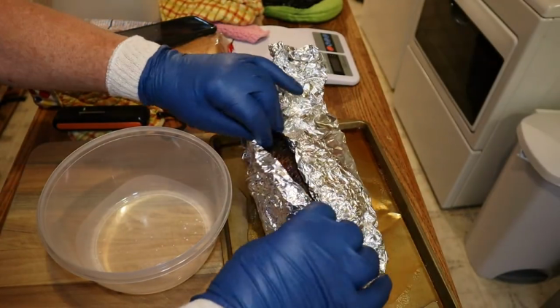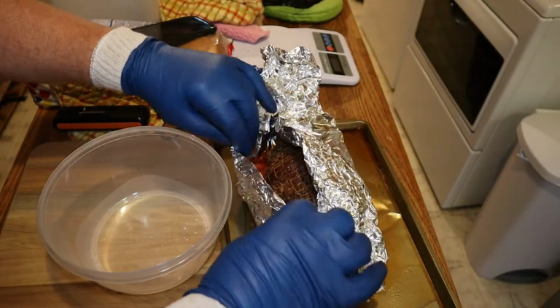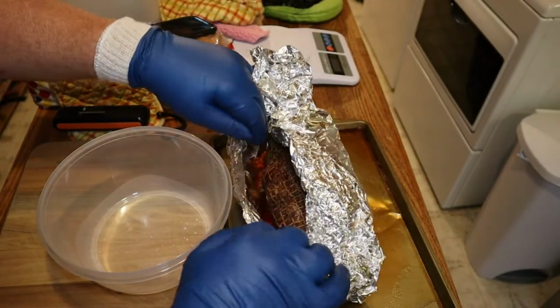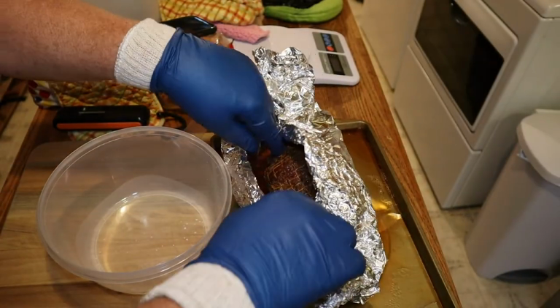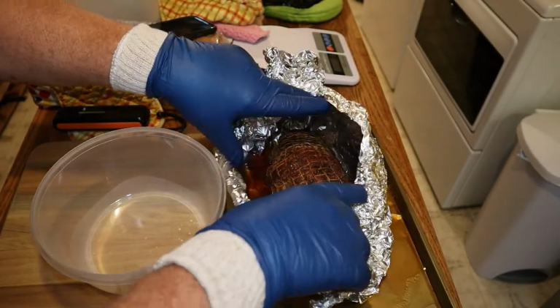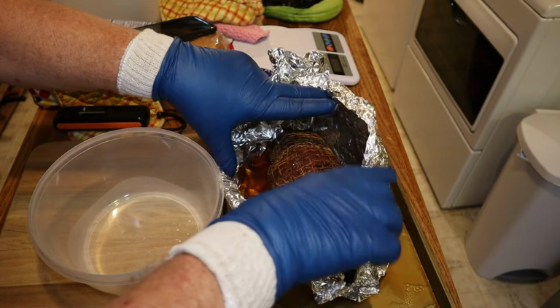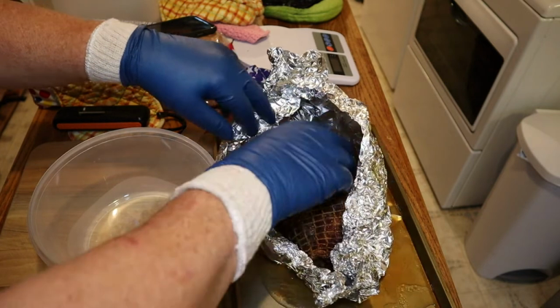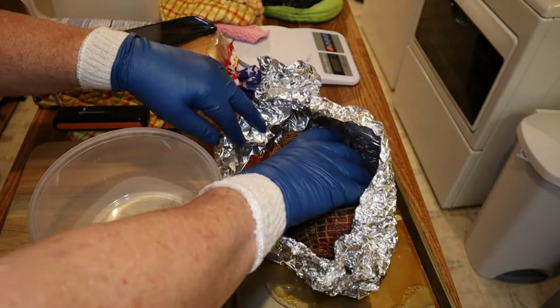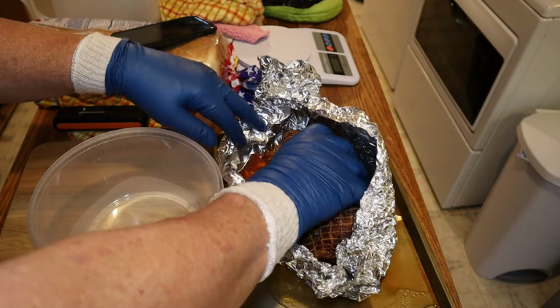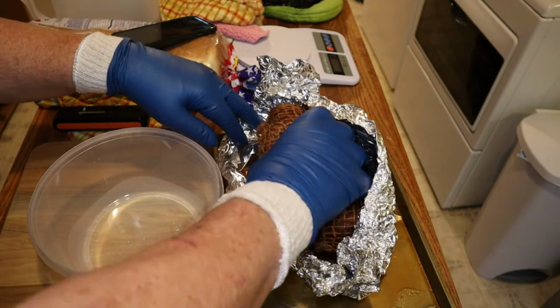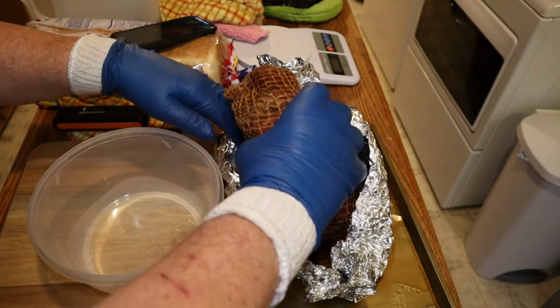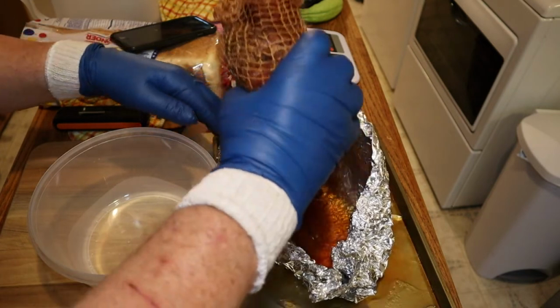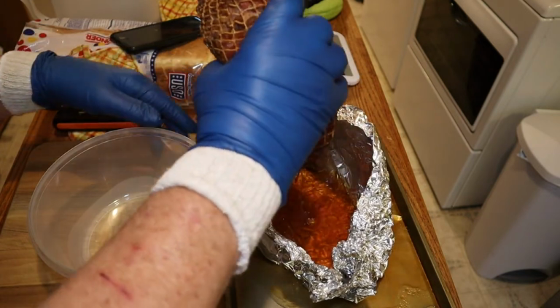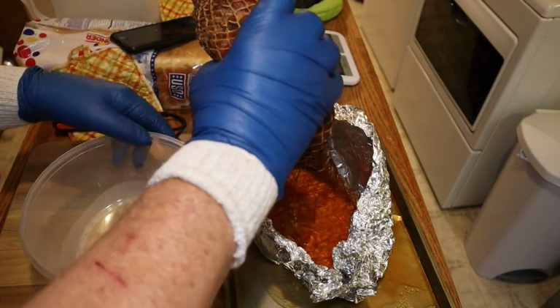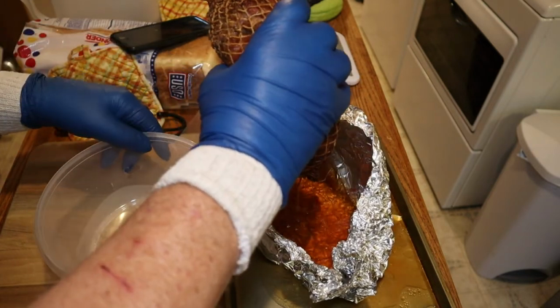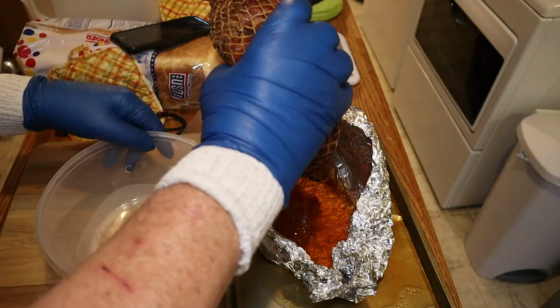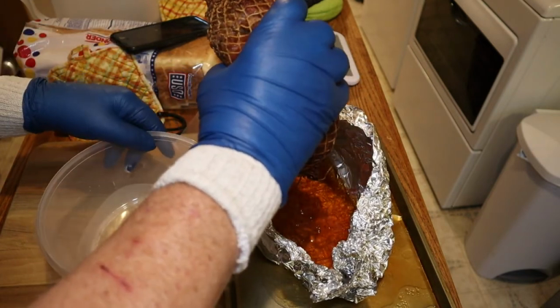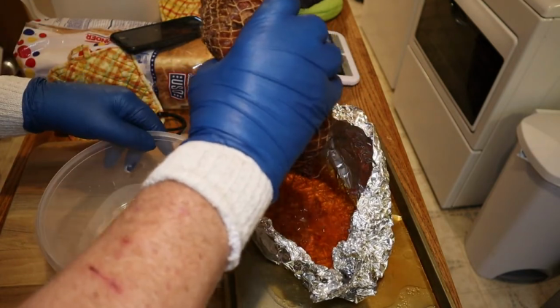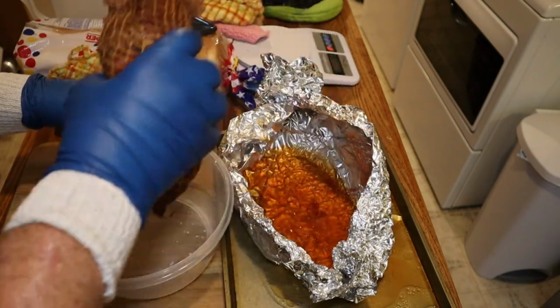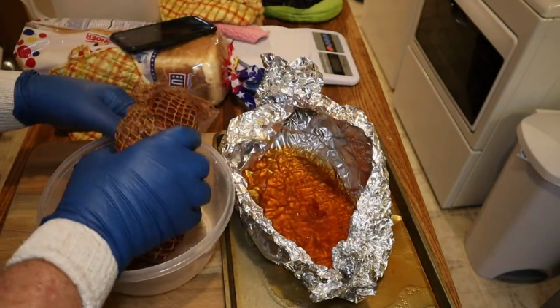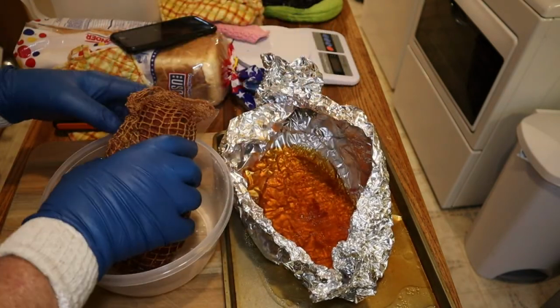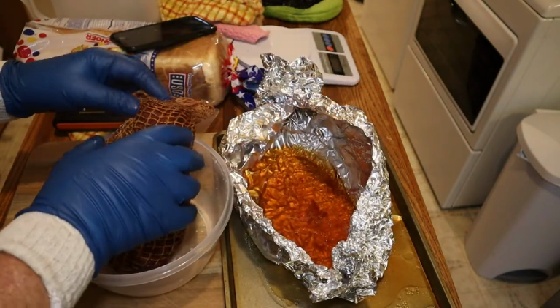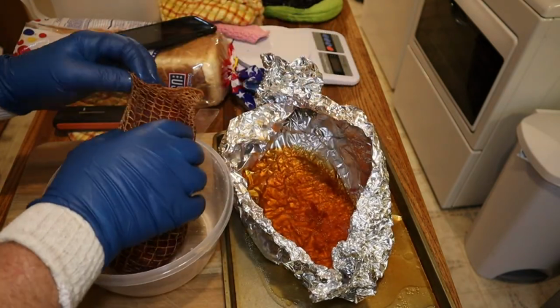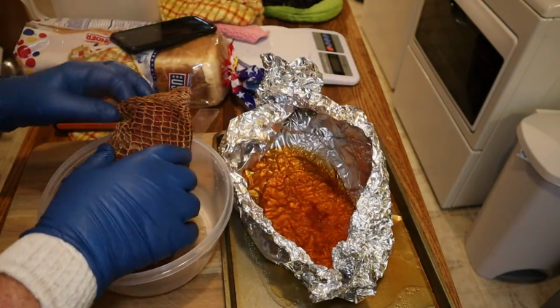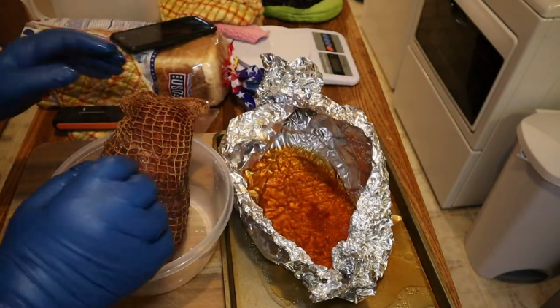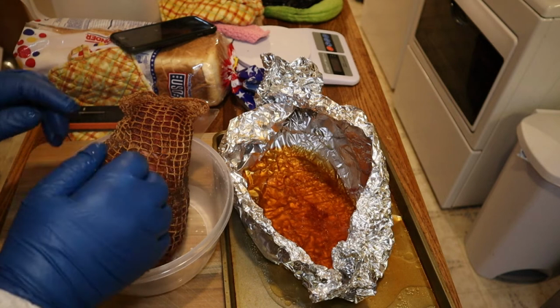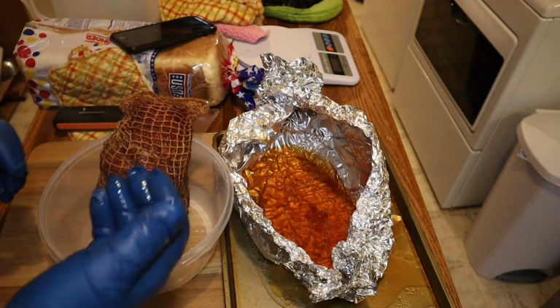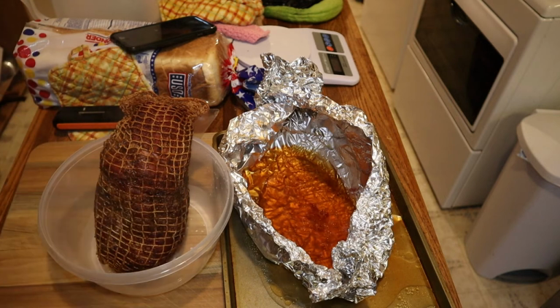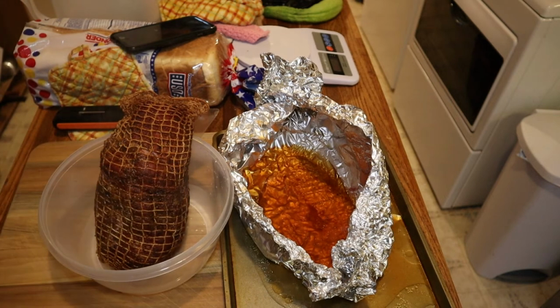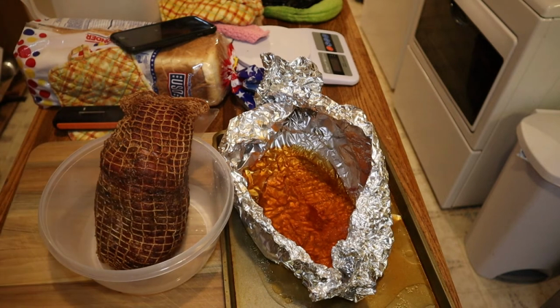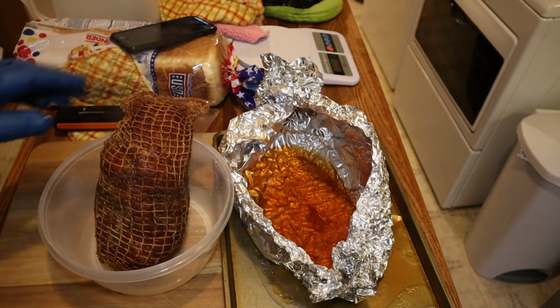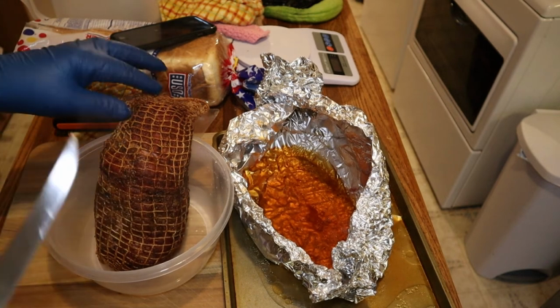Next time, after I wrap it, I will push the probe through the tin foil into the meat, leaving the end exposed.